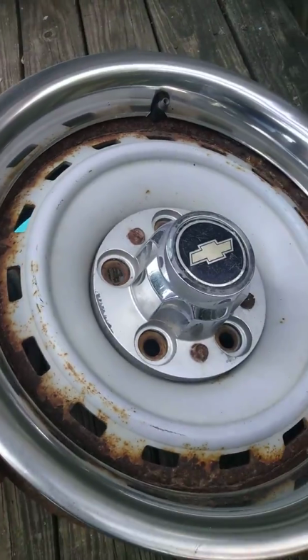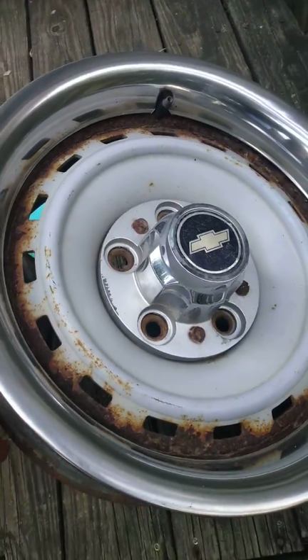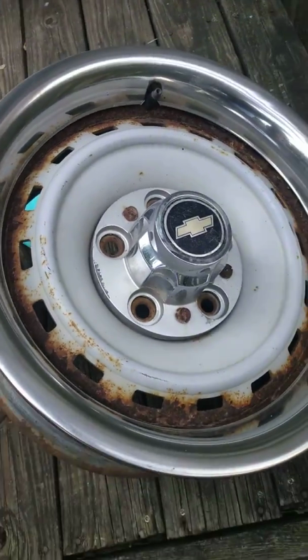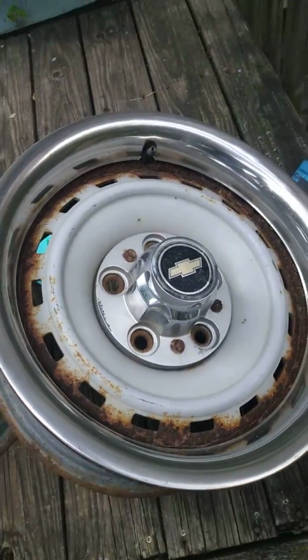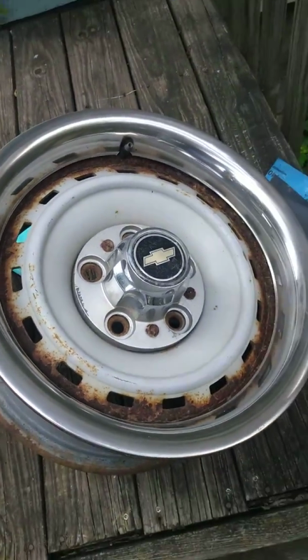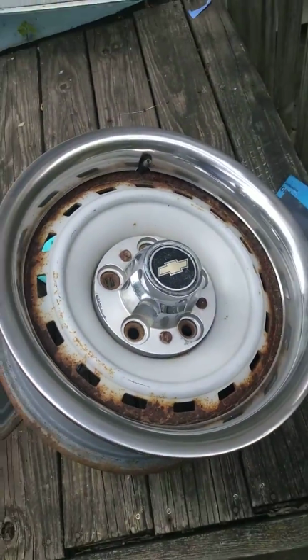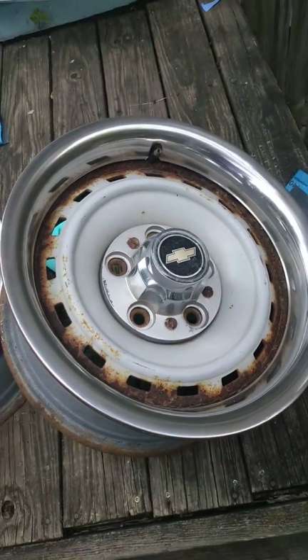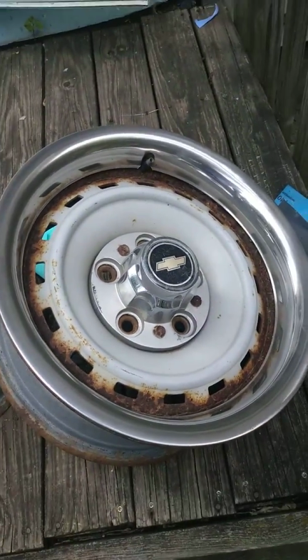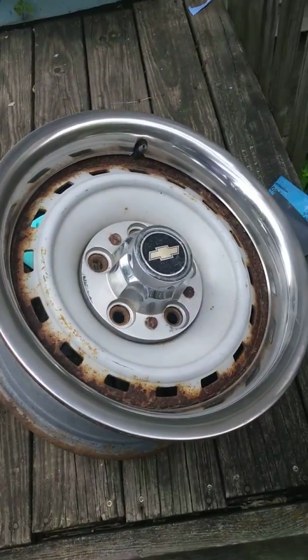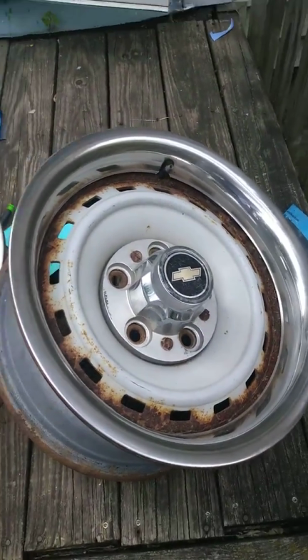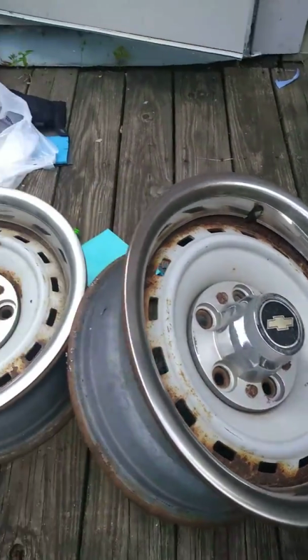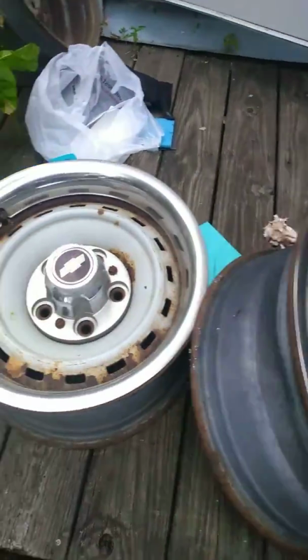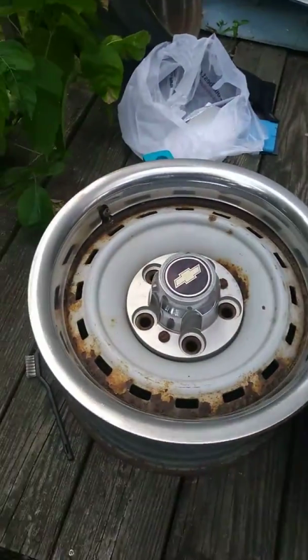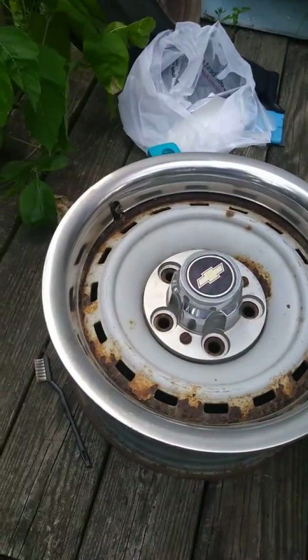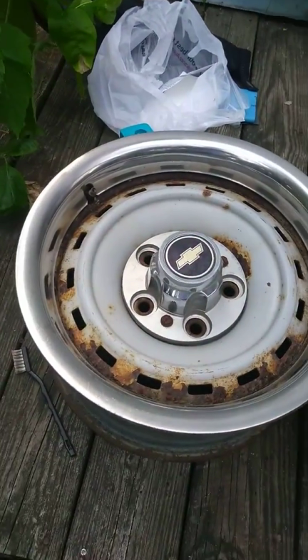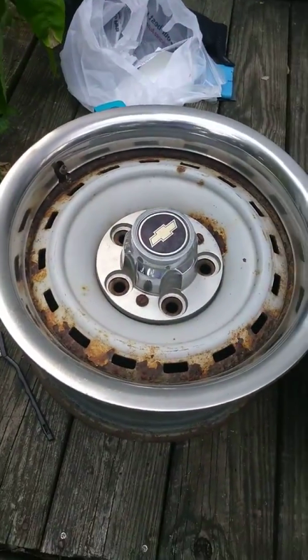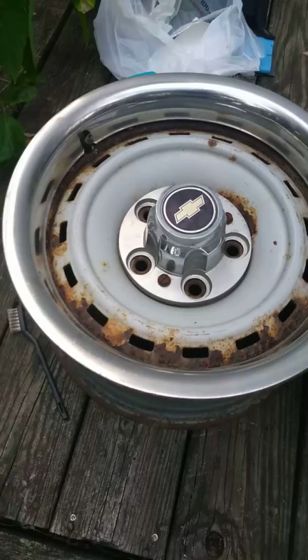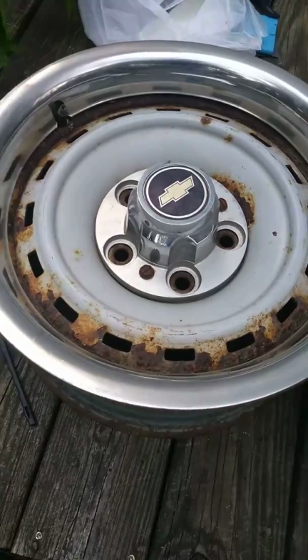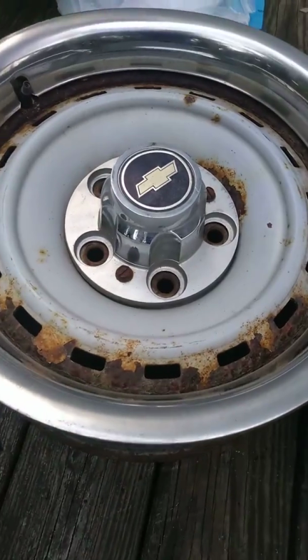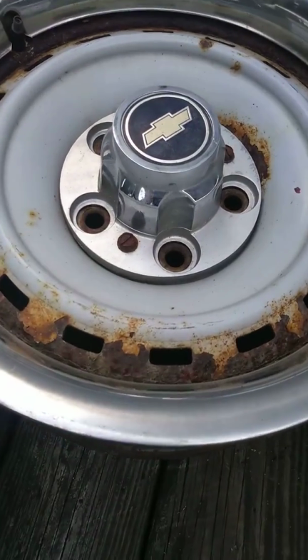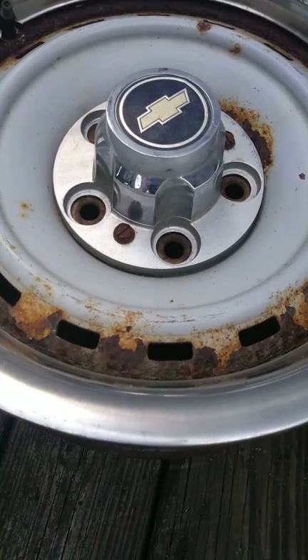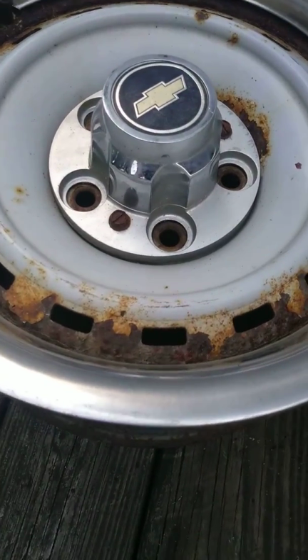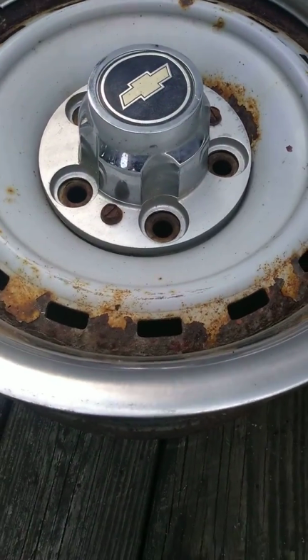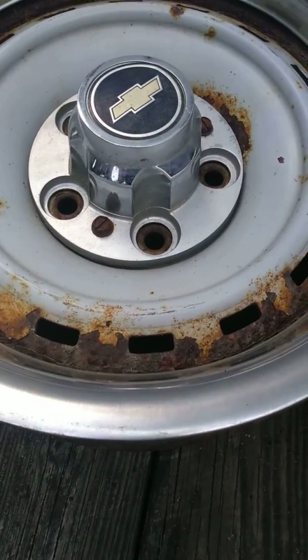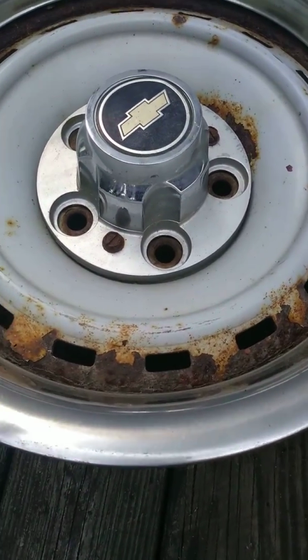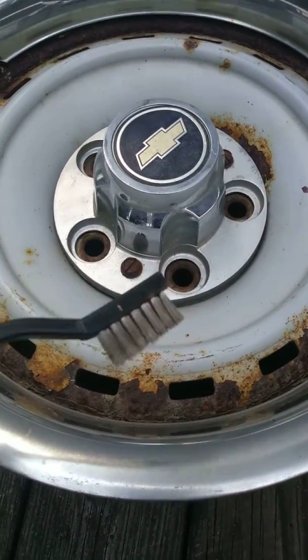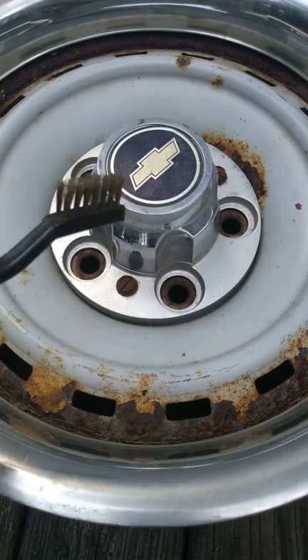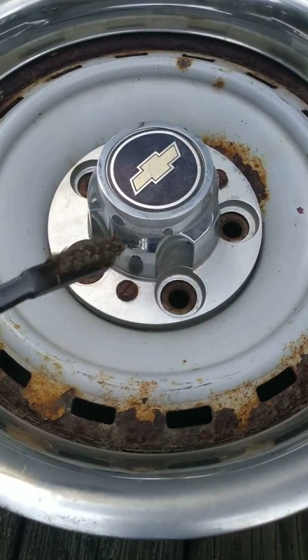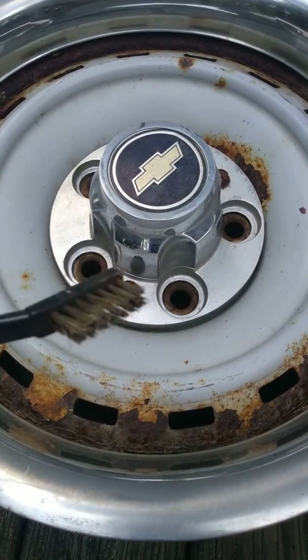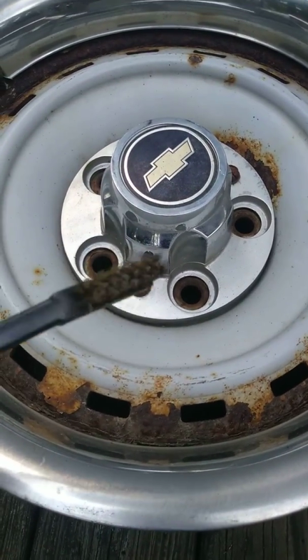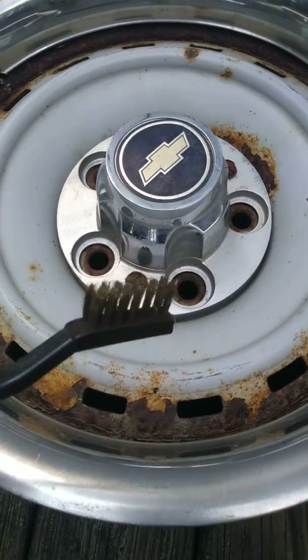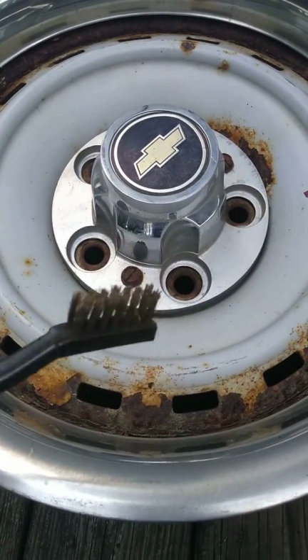Just the first little practice round or whatever, everything turned out well. I used a little bit of this as well.